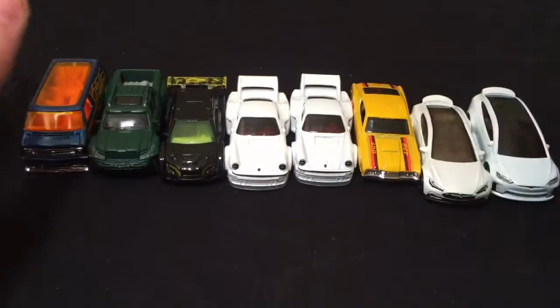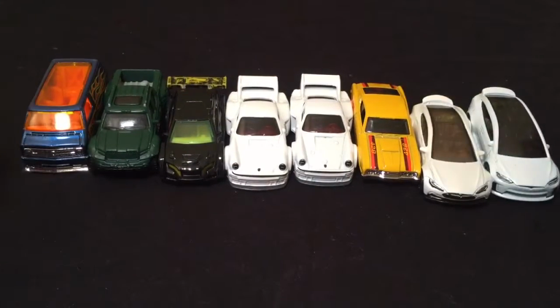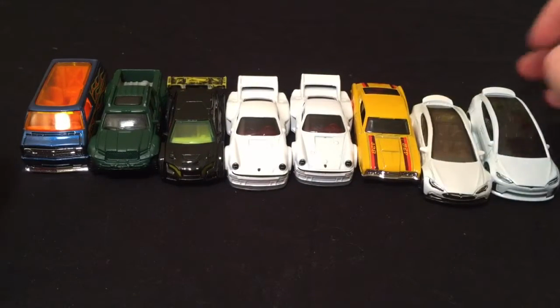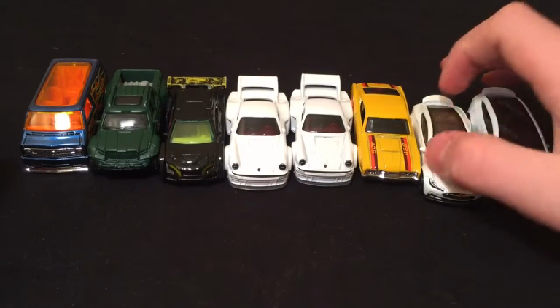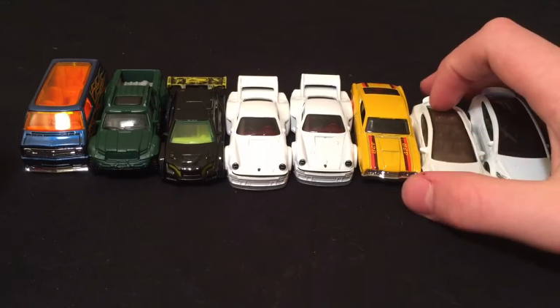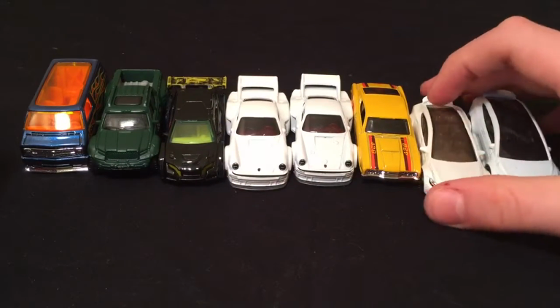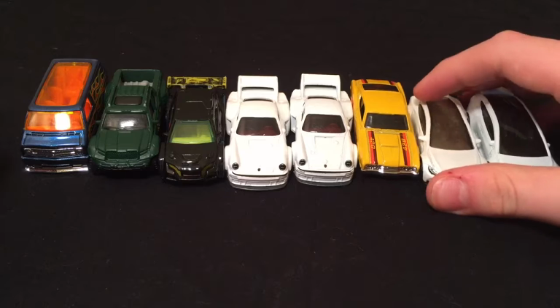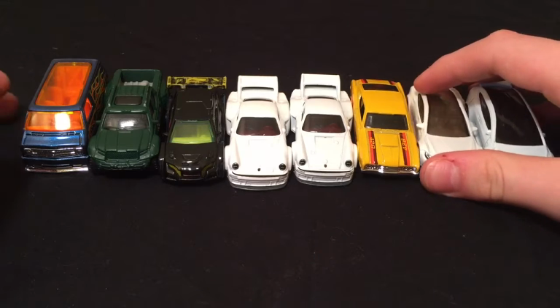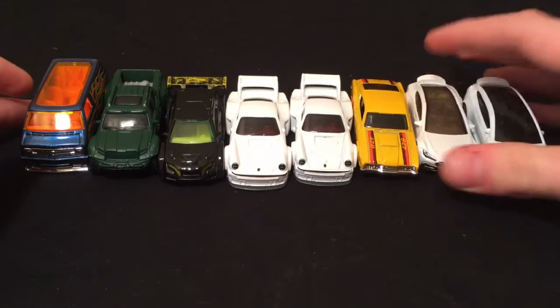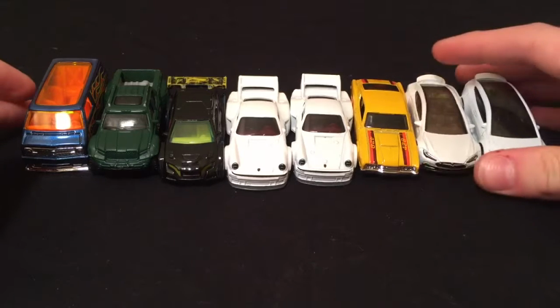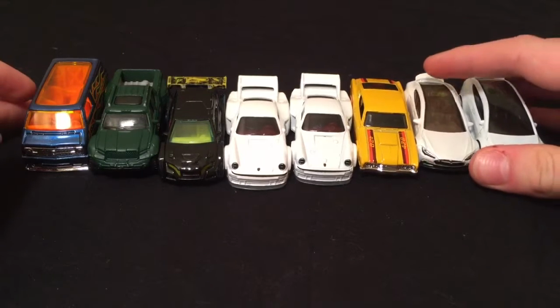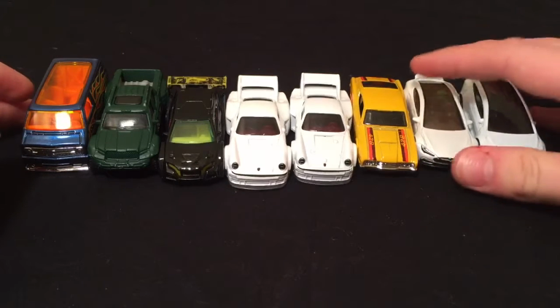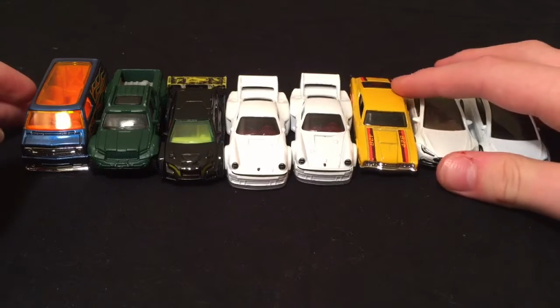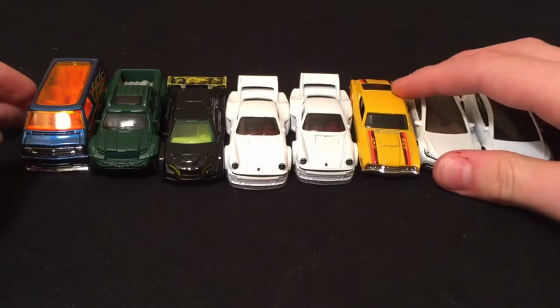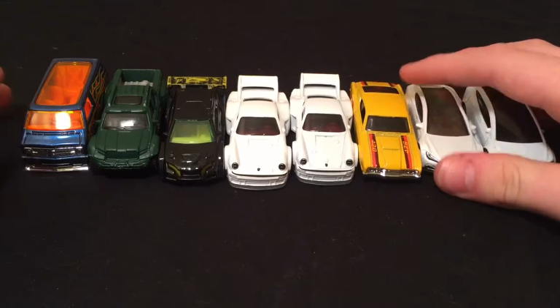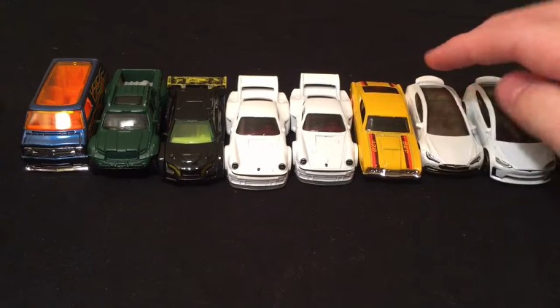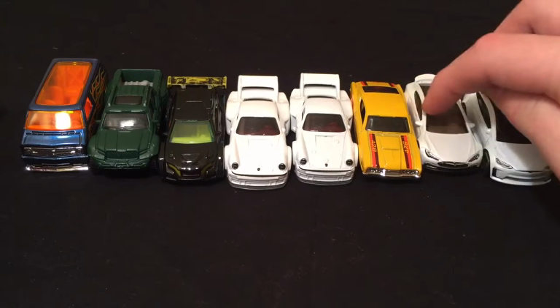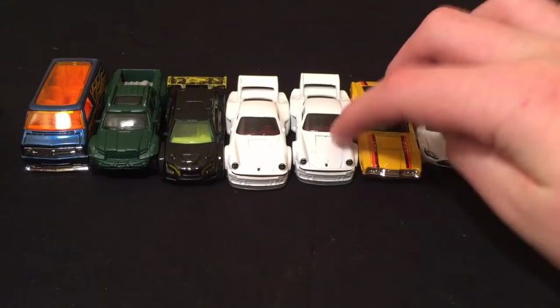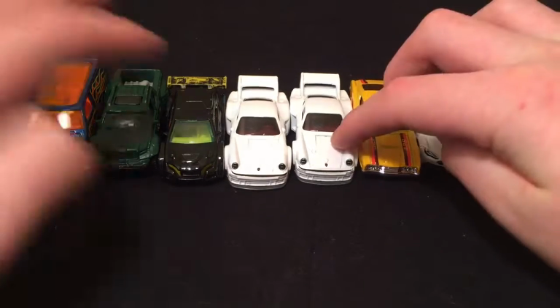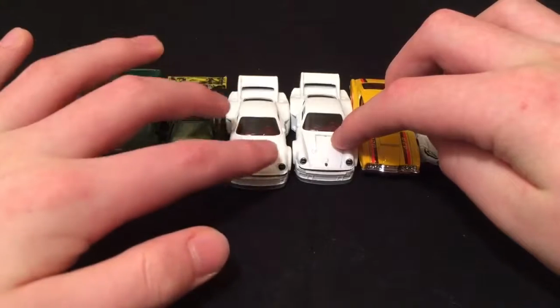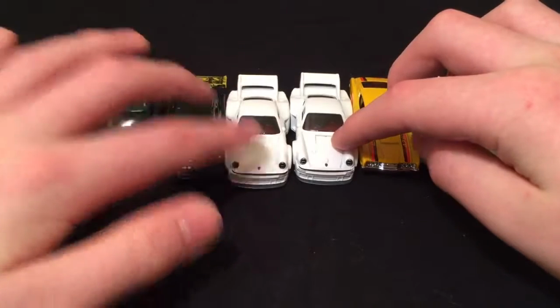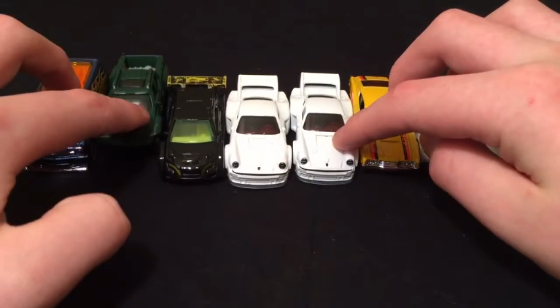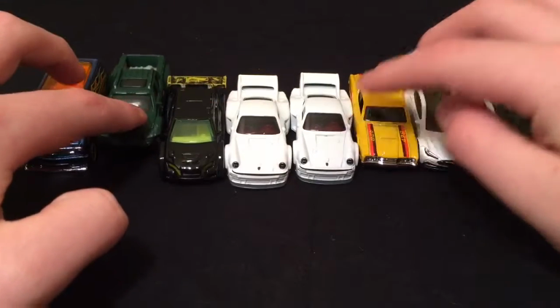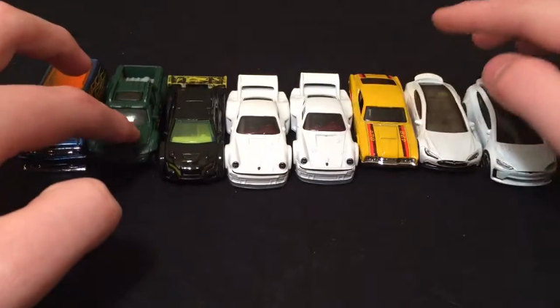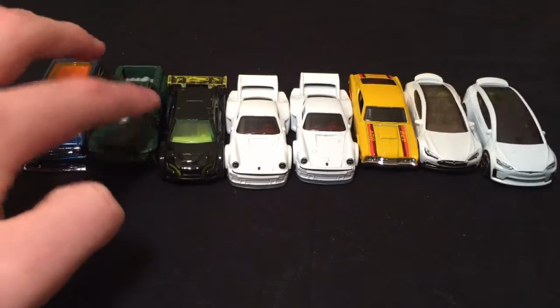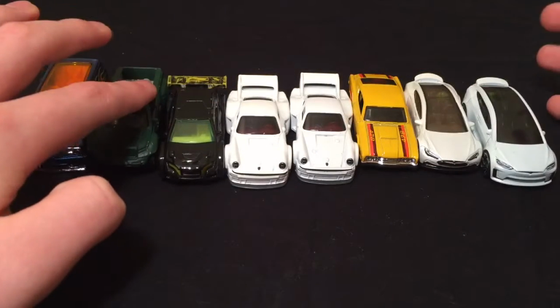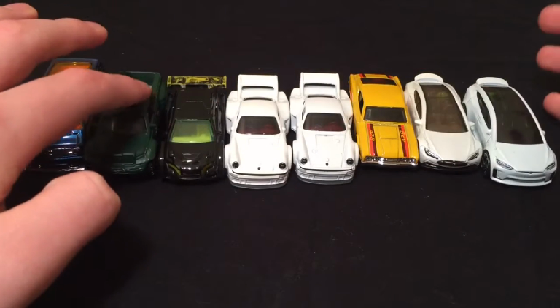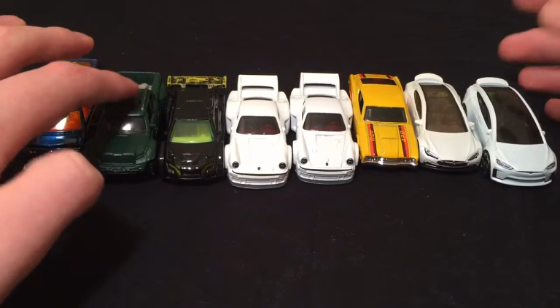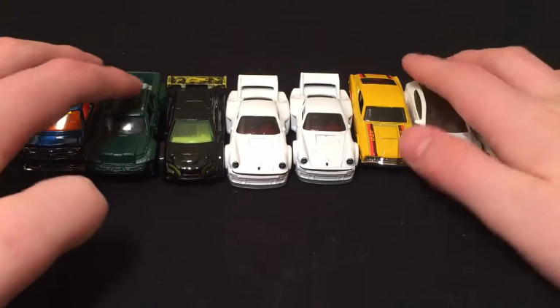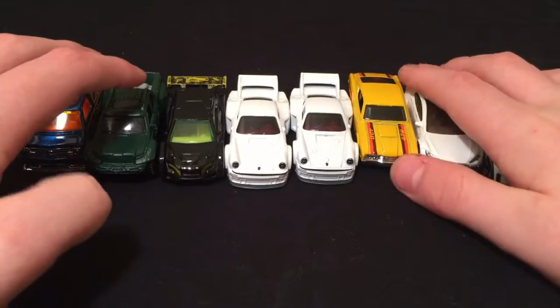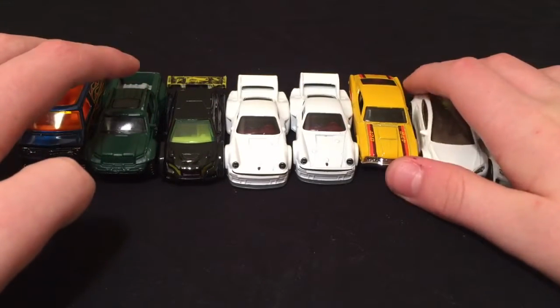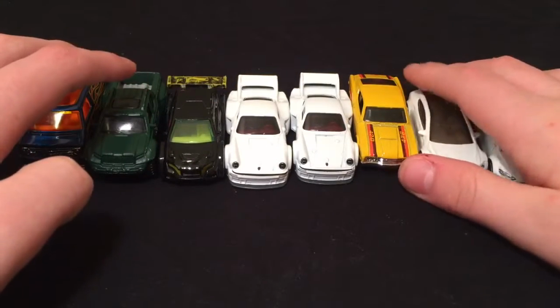I'm super excited about them and I want to race them in a tournament. I figured out I had the perfect amount to do 2, 2, 2, and 2, which would work out to go down to 4, 2, and 1. So that would be great.